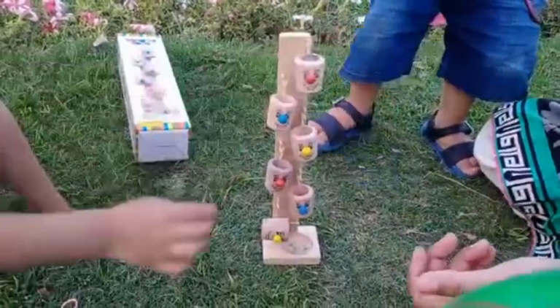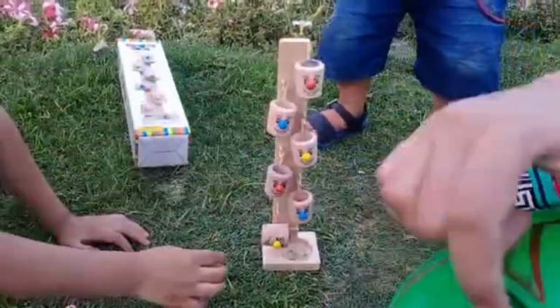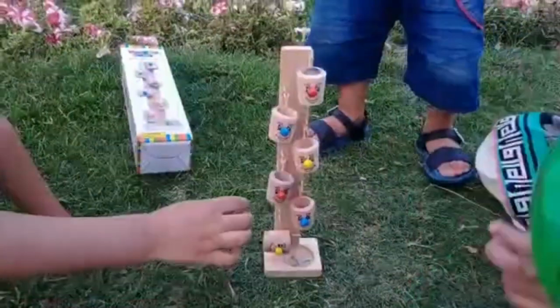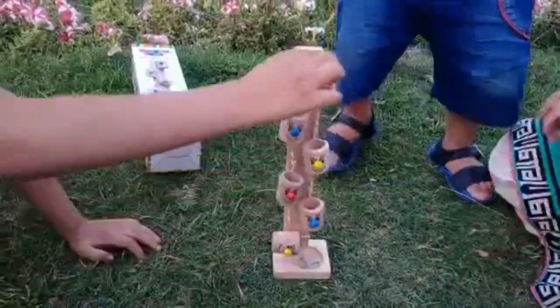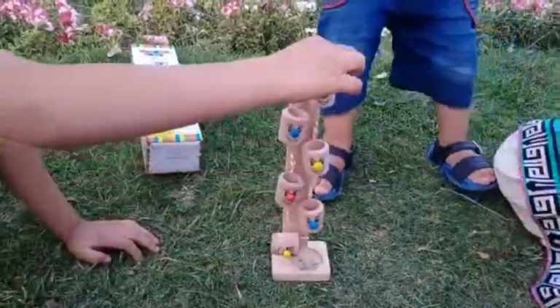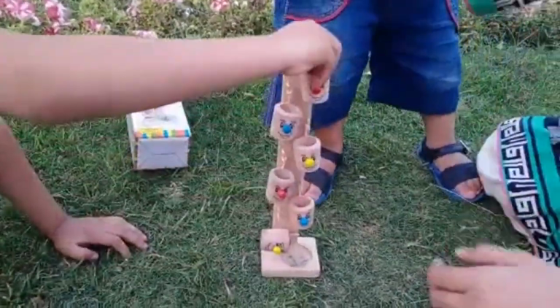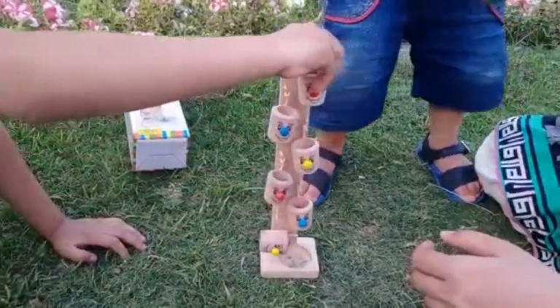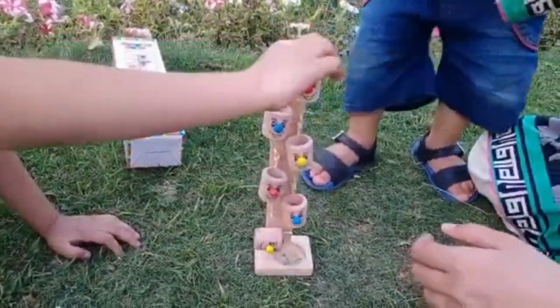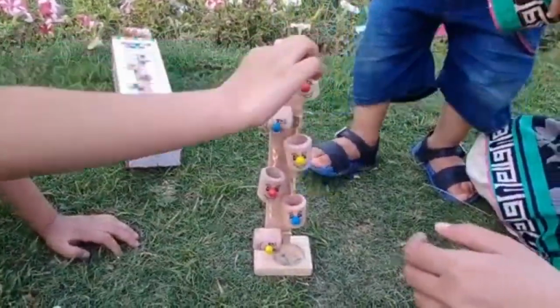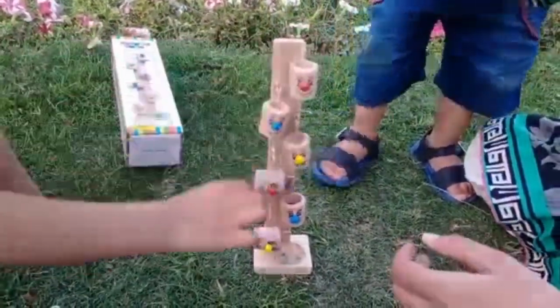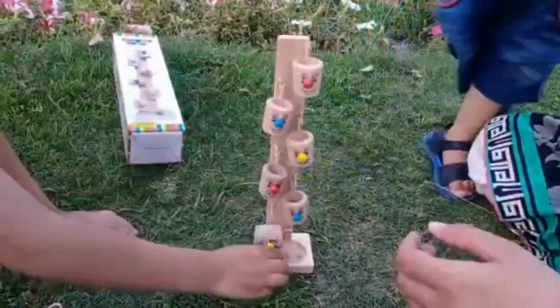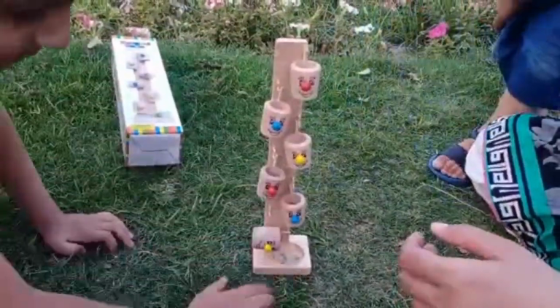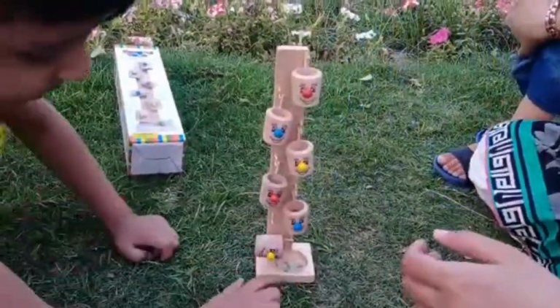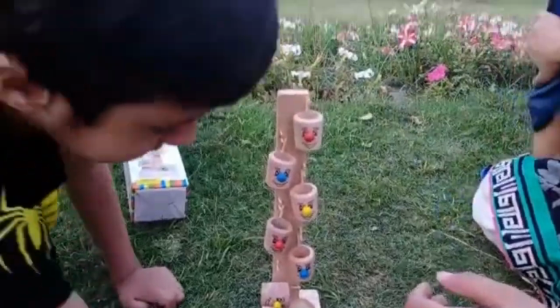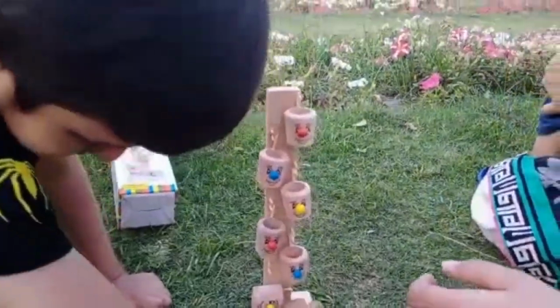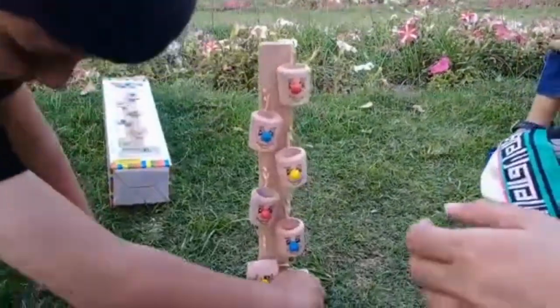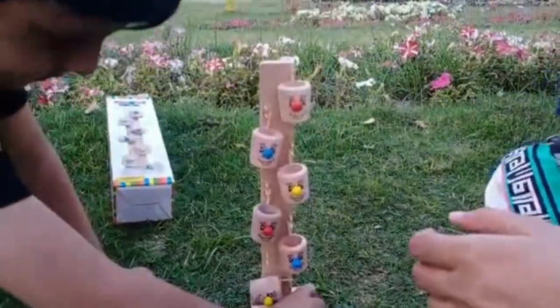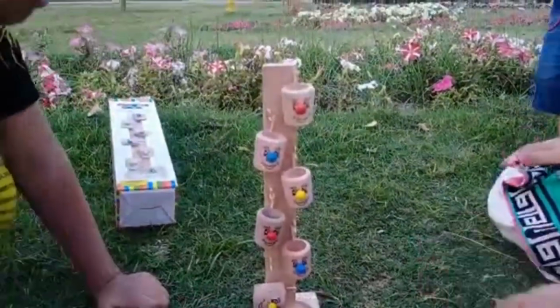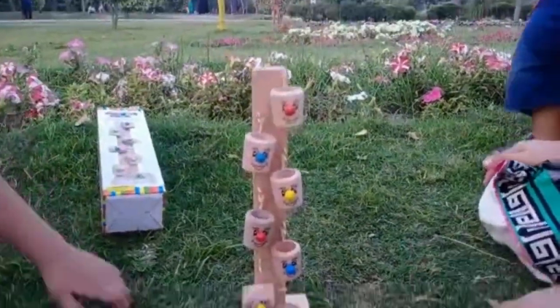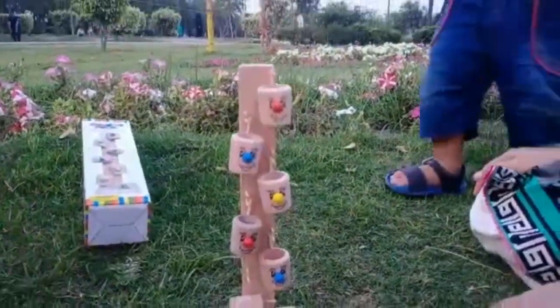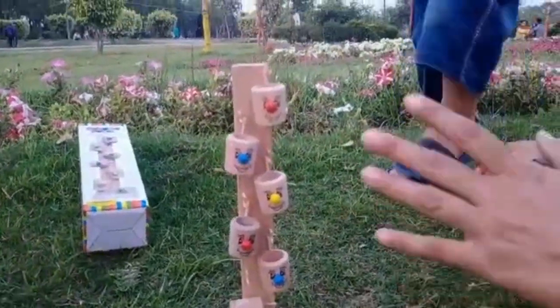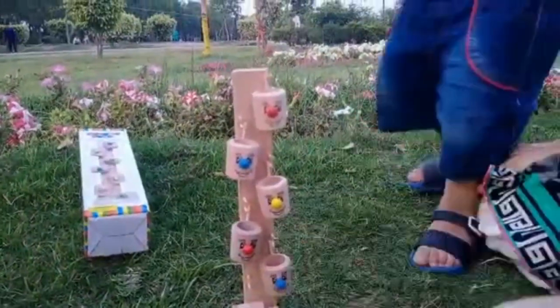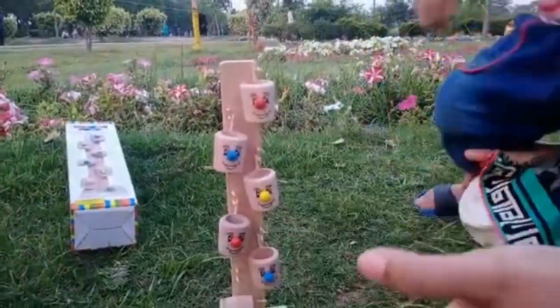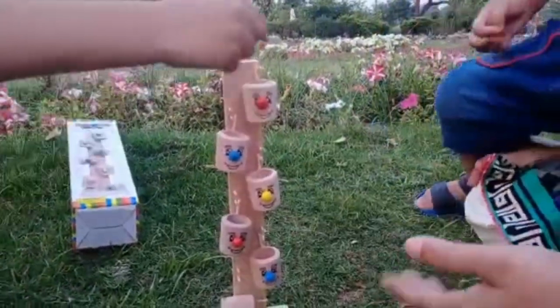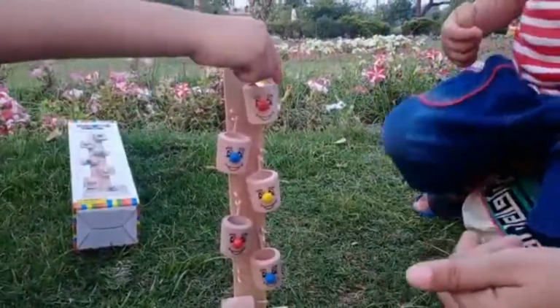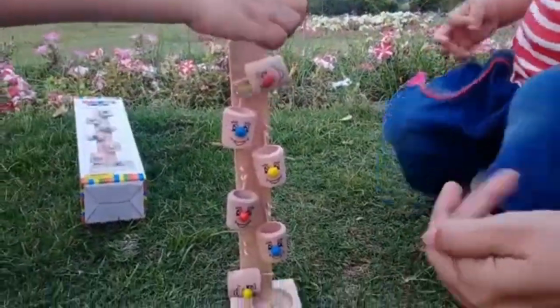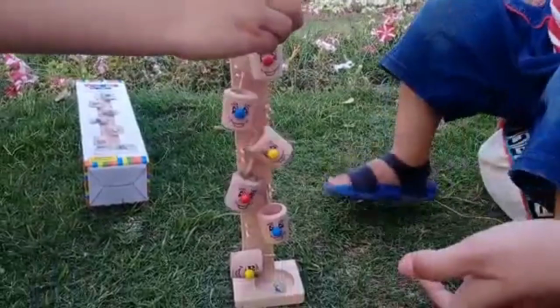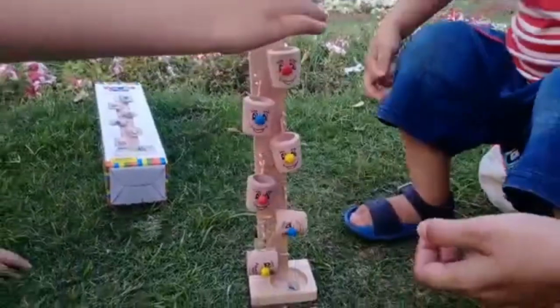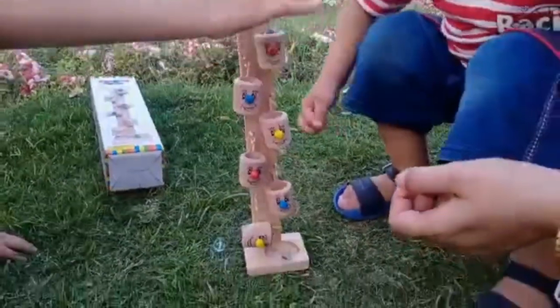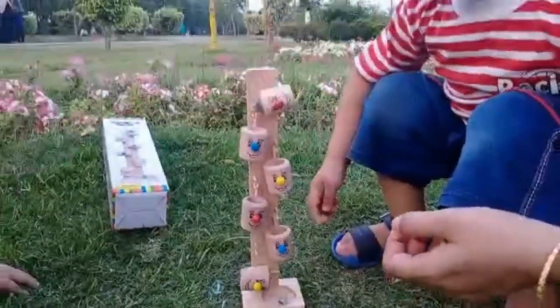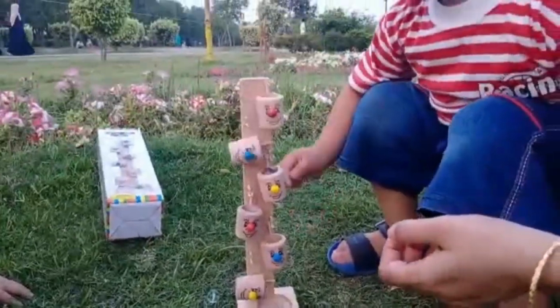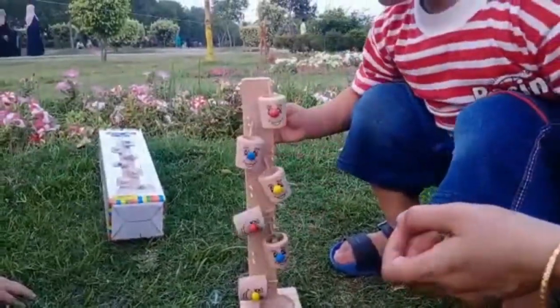So friends, this was my toy and this is my video. If you liked the toy and my video, please like it, subscribe to my channel, and press the bell icon.